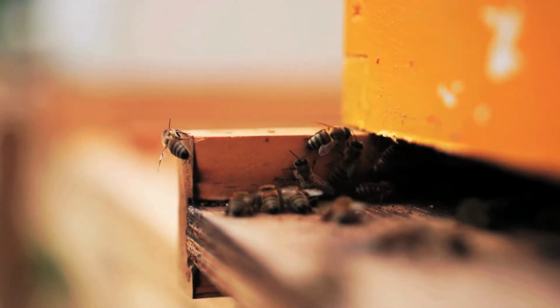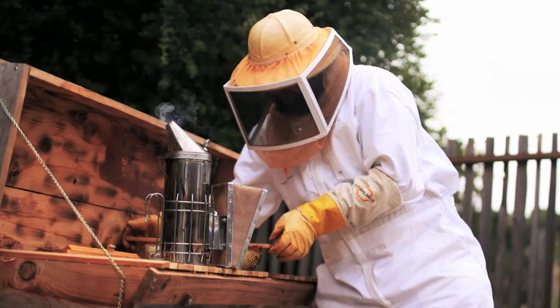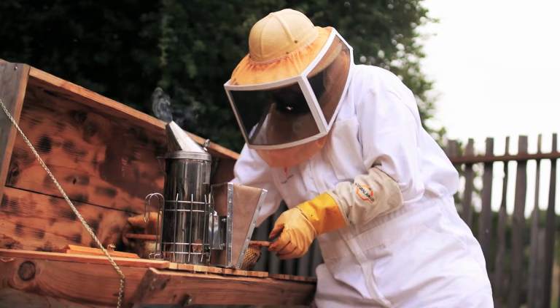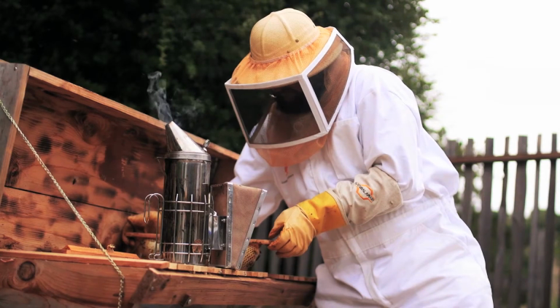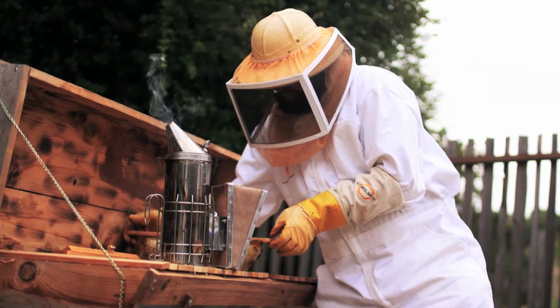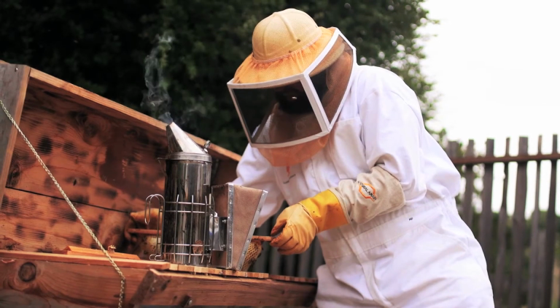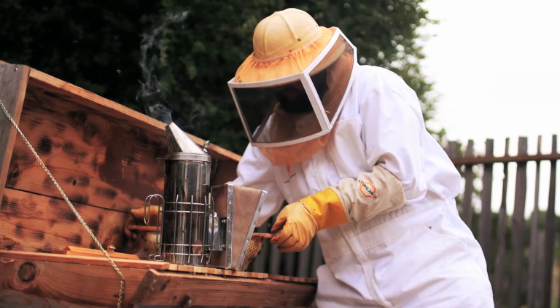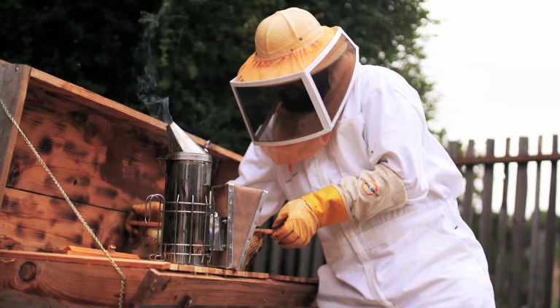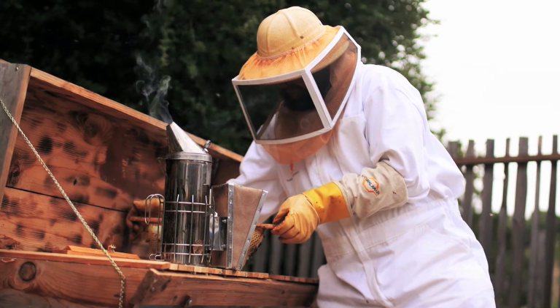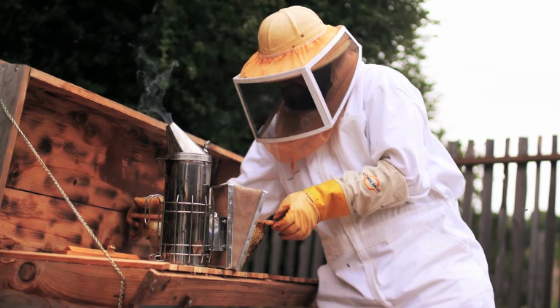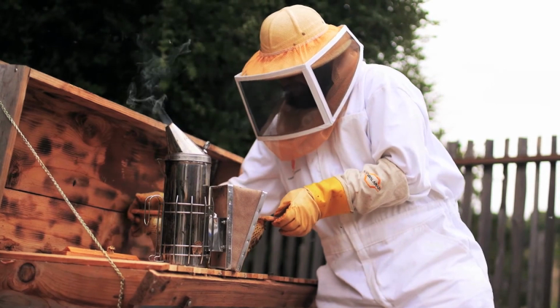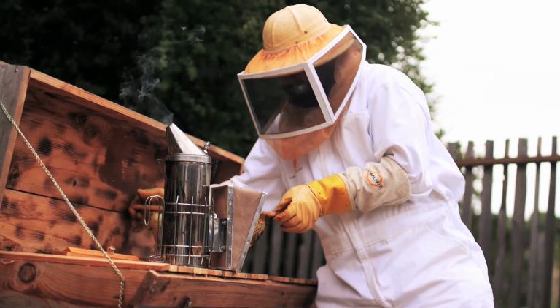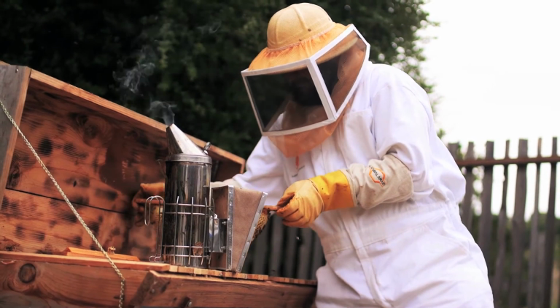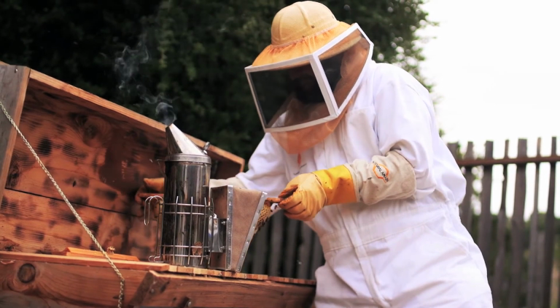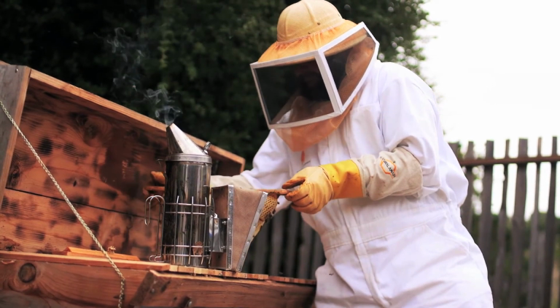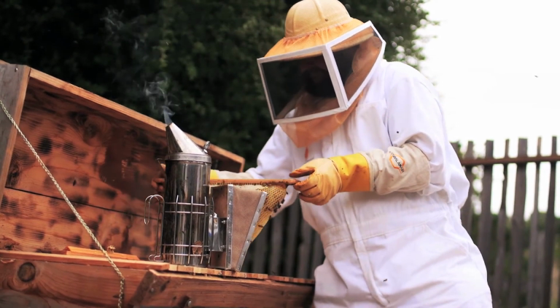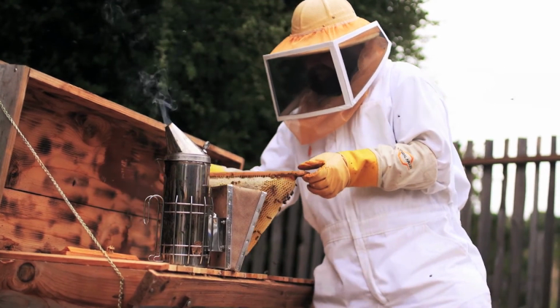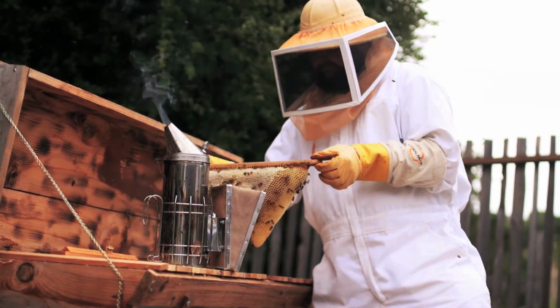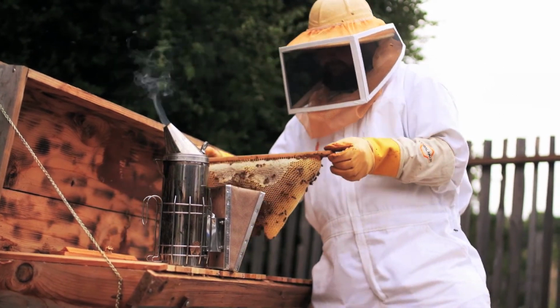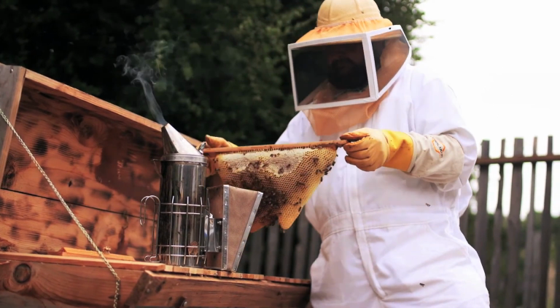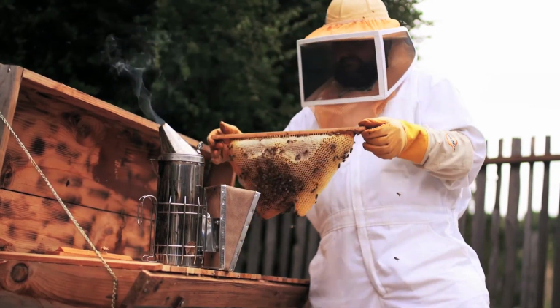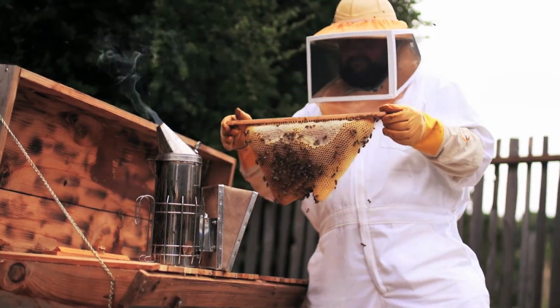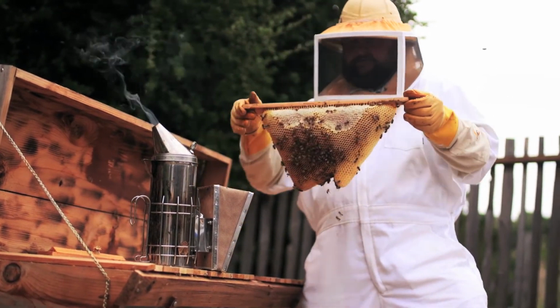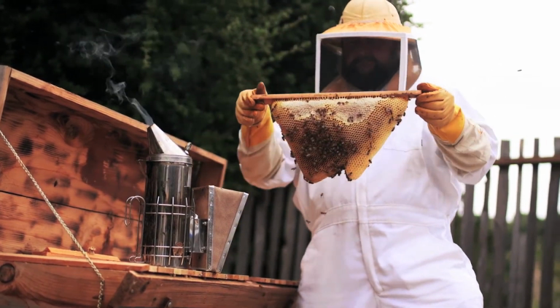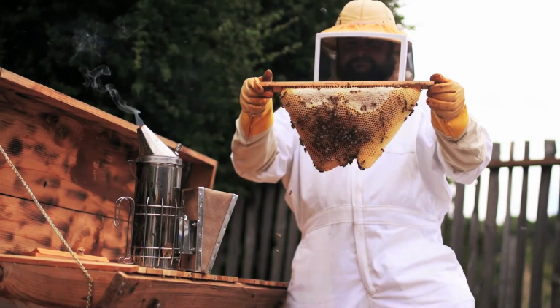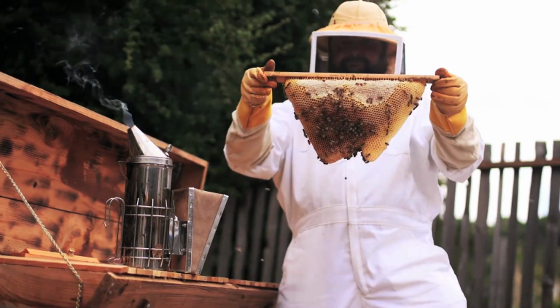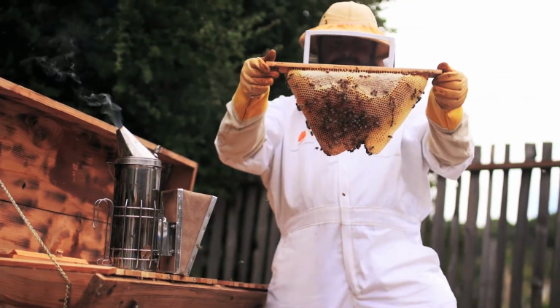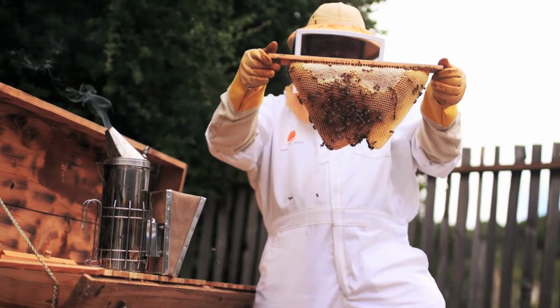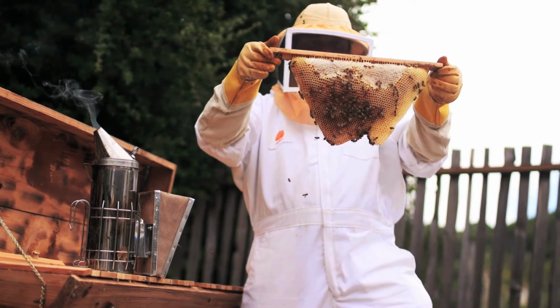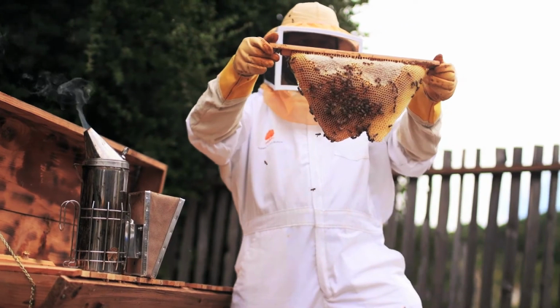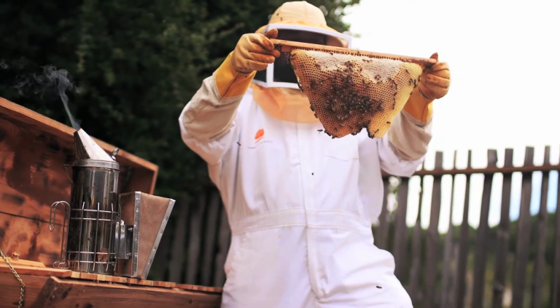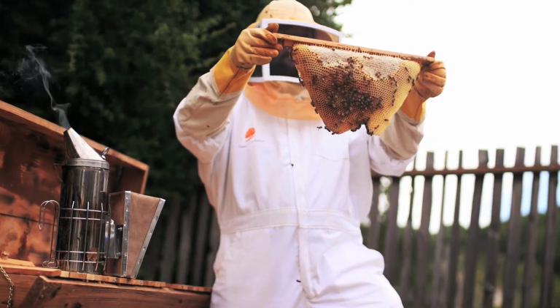We harvest honey periodically through the summer. The main nectar flow is in the spring and early summer, and then followed by one more in the fall.